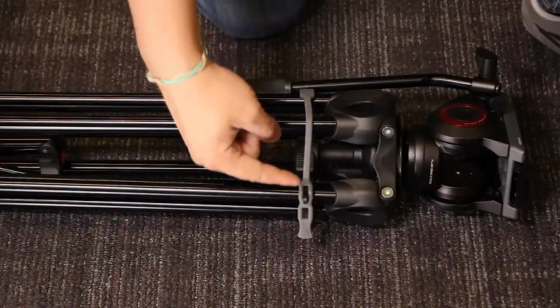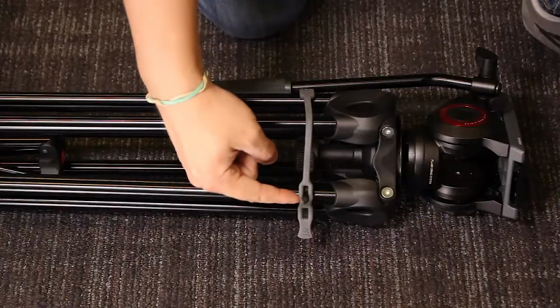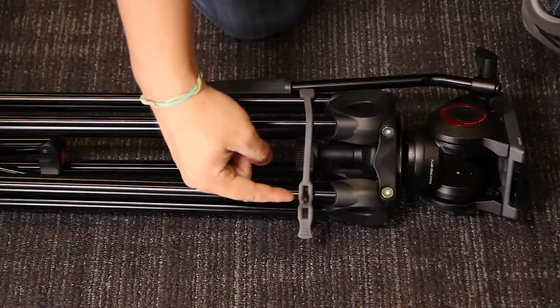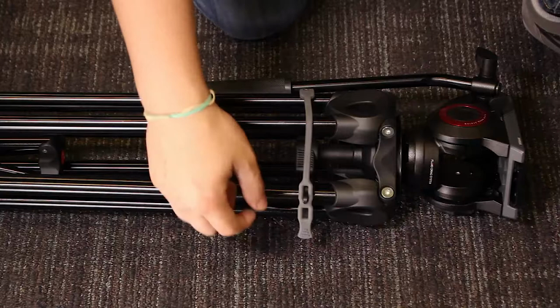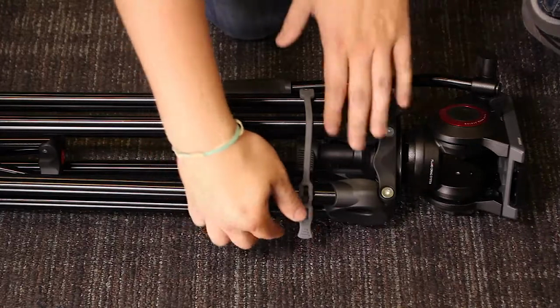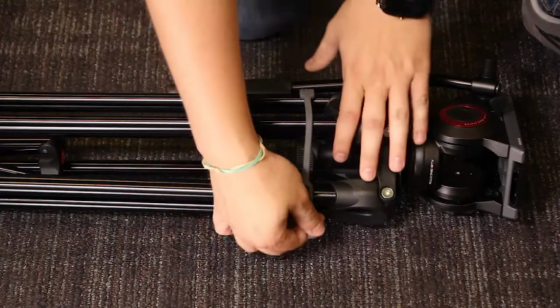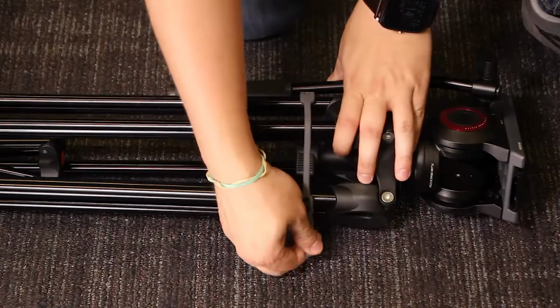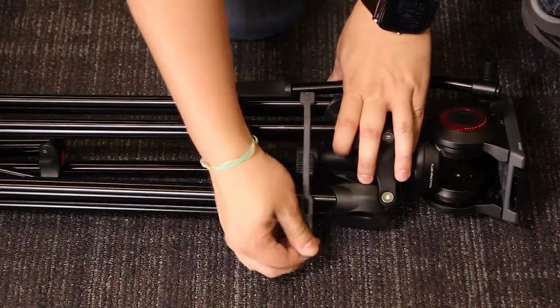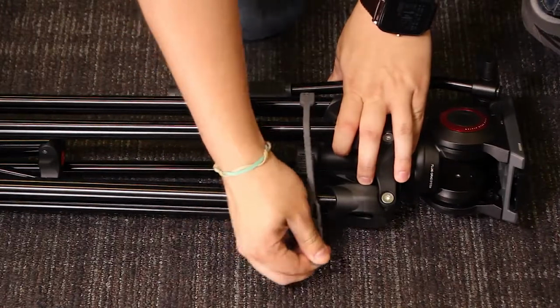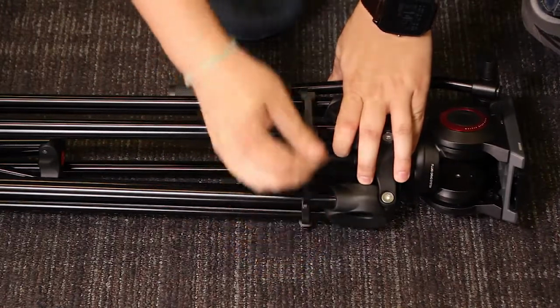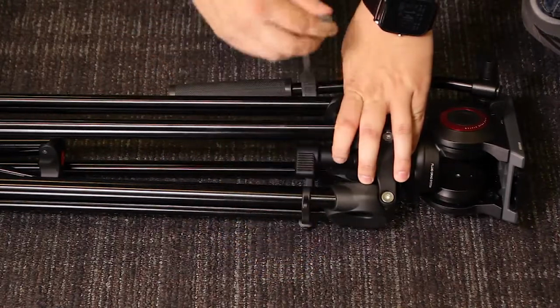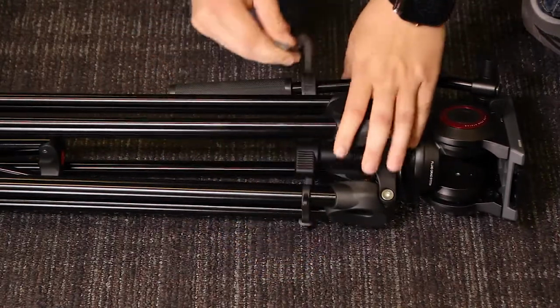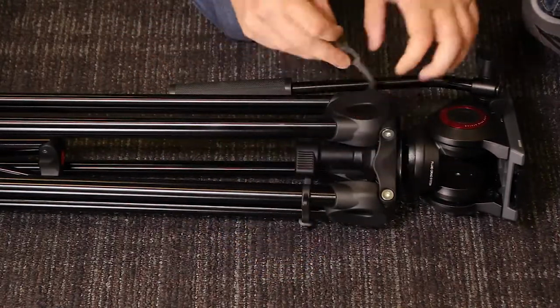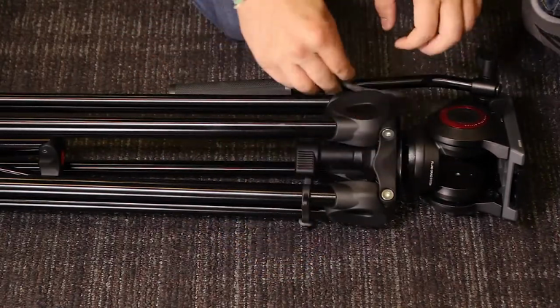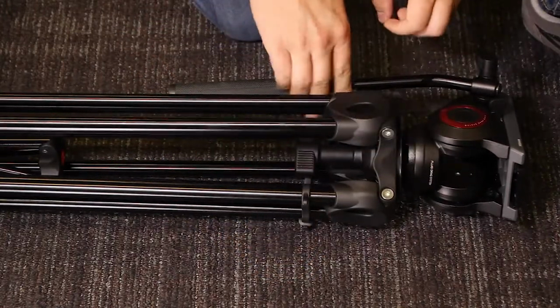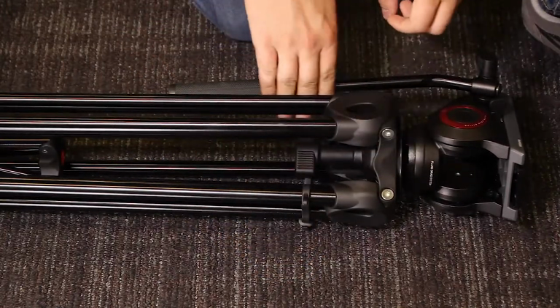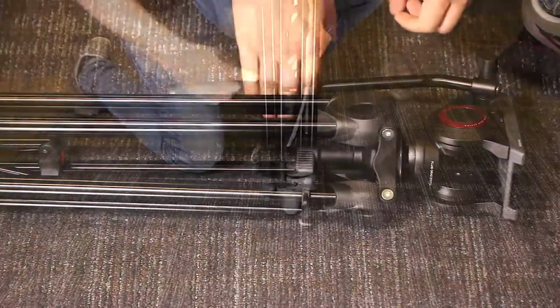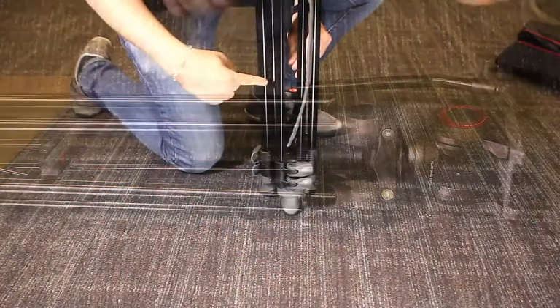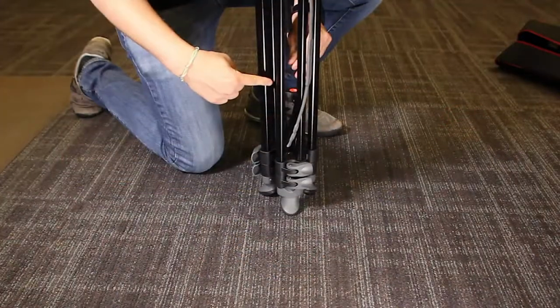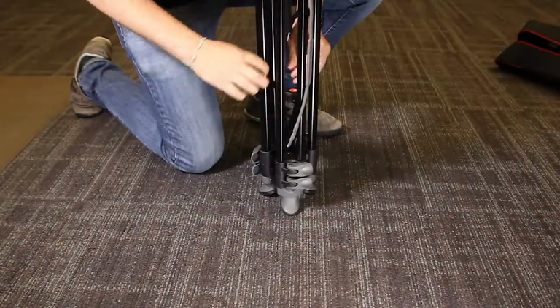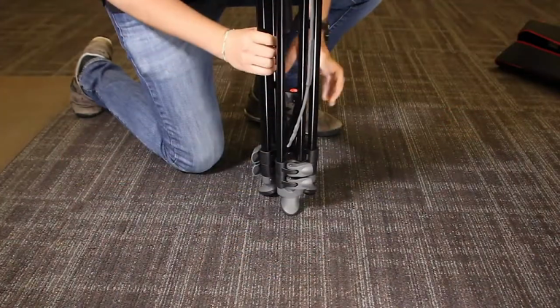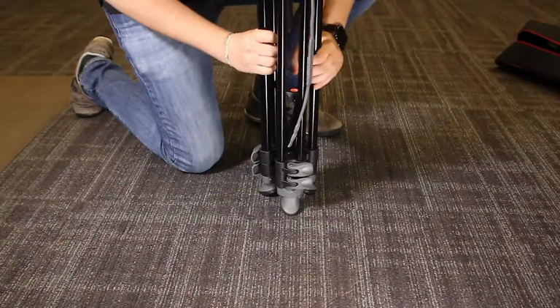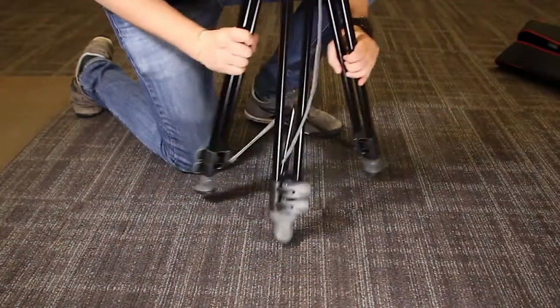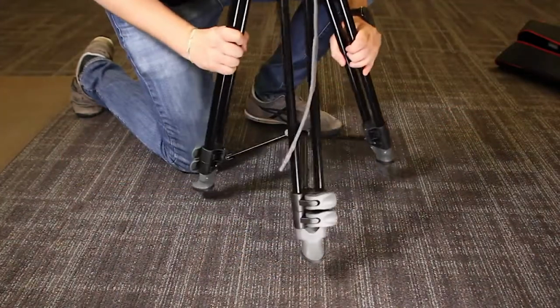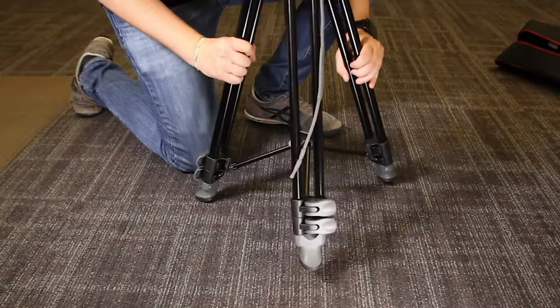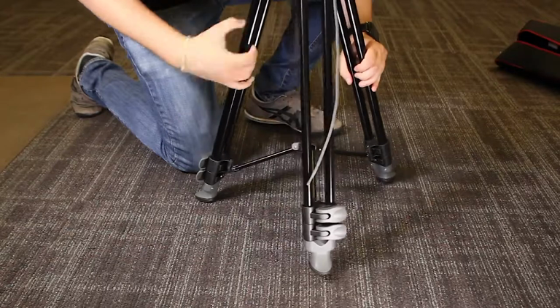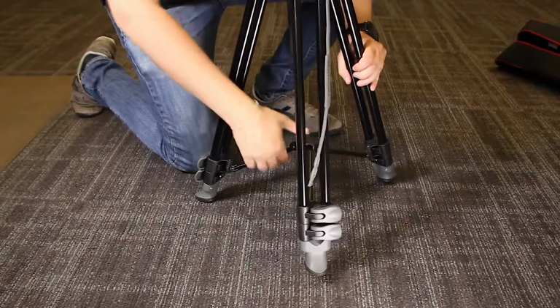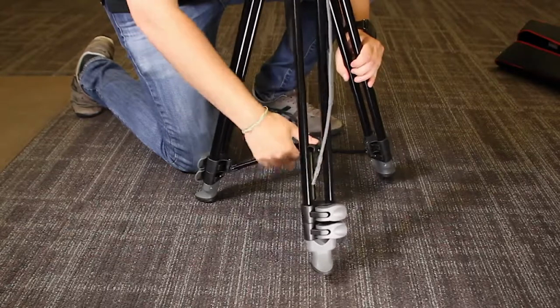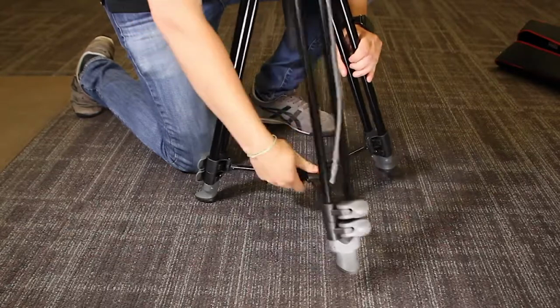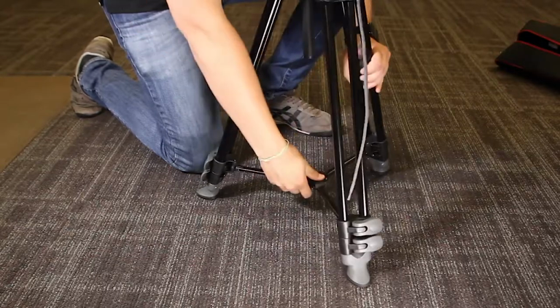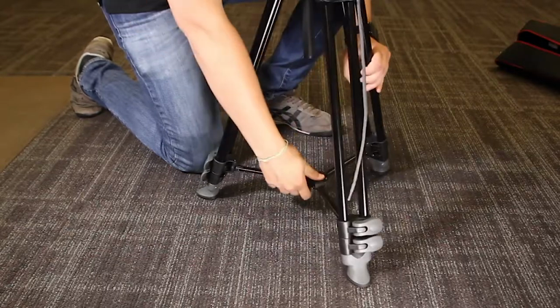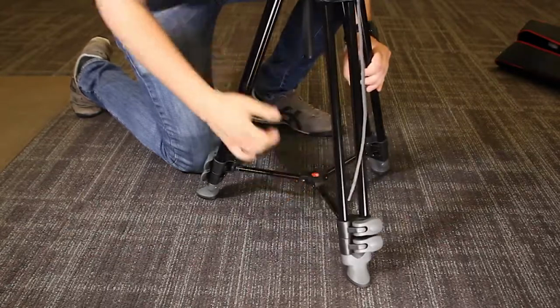Next, unlatch the rubber piece that holds the legs together. Then open it up and press the spreader down to put it in place.